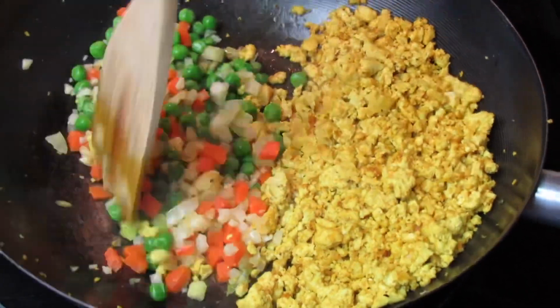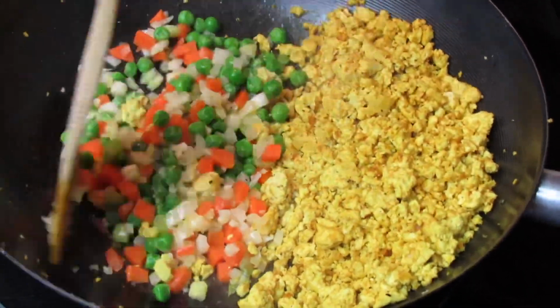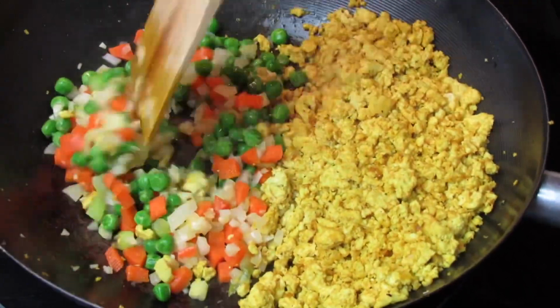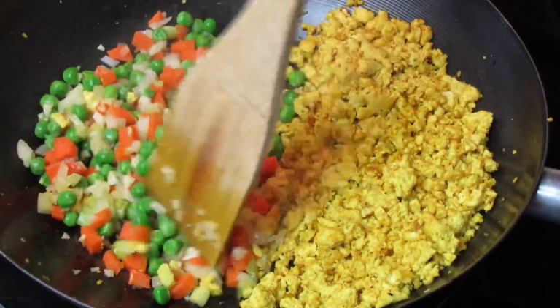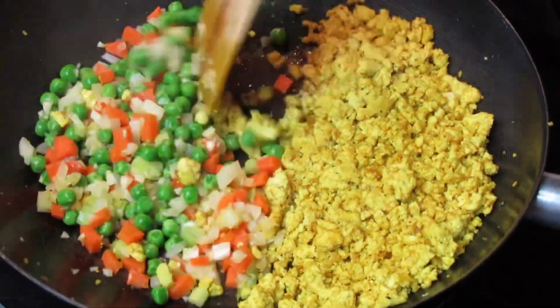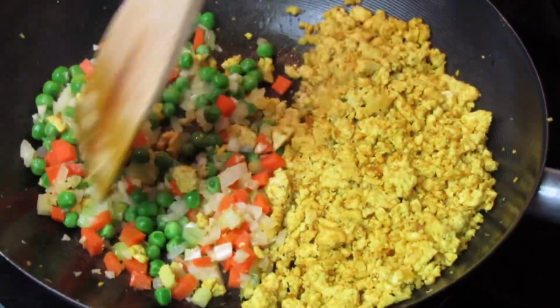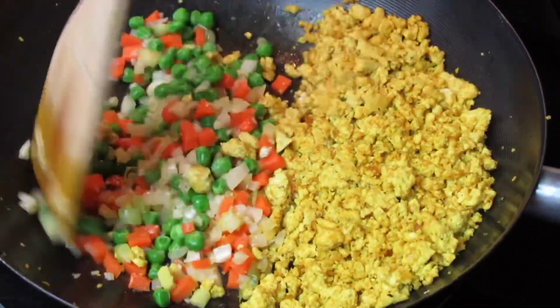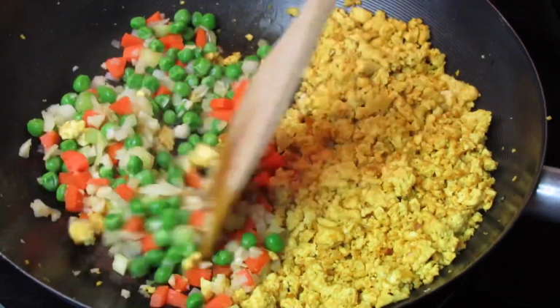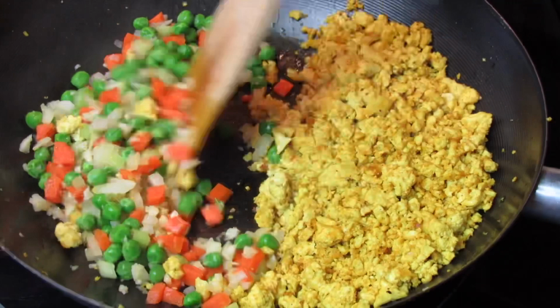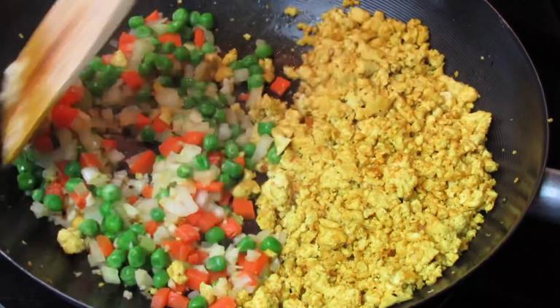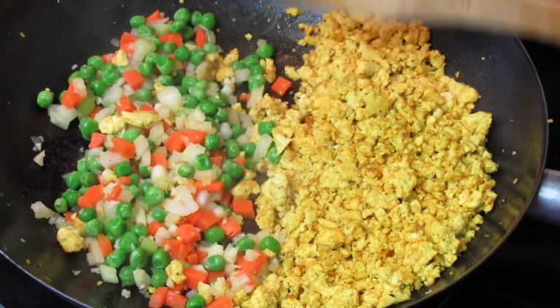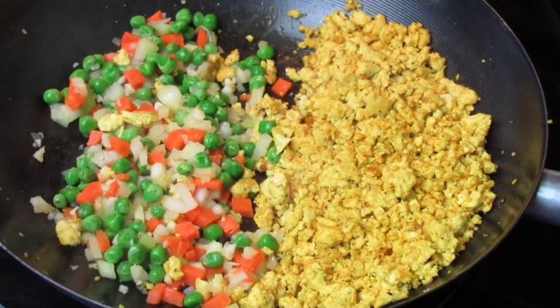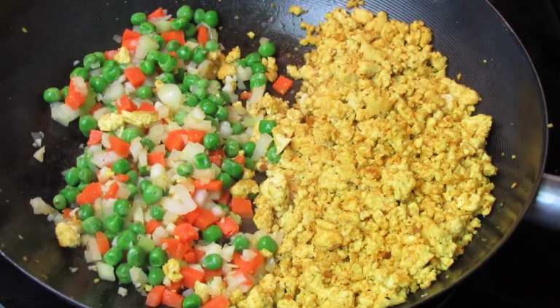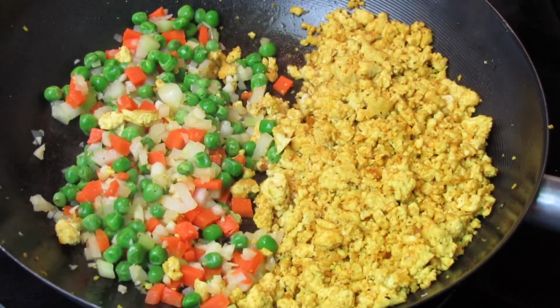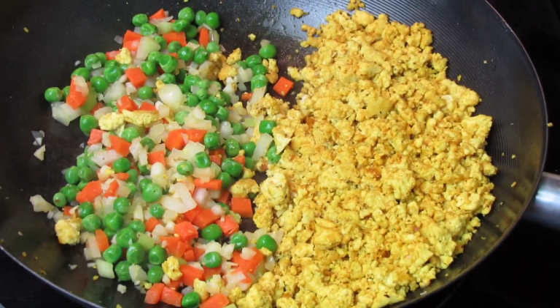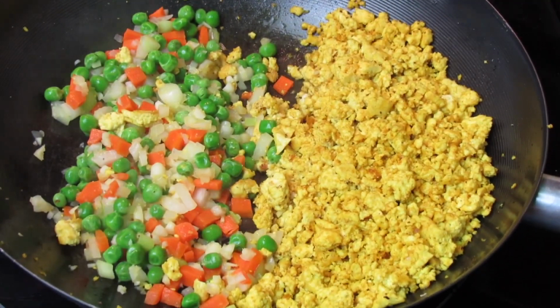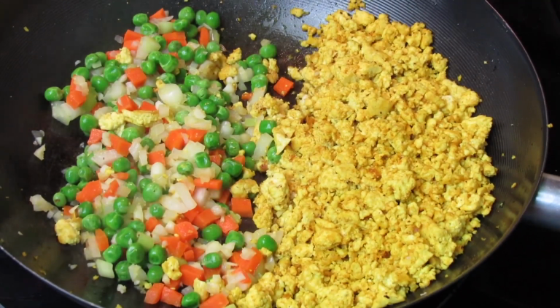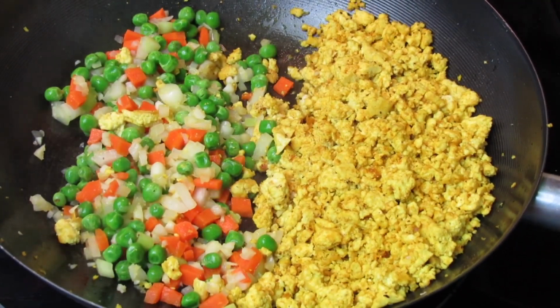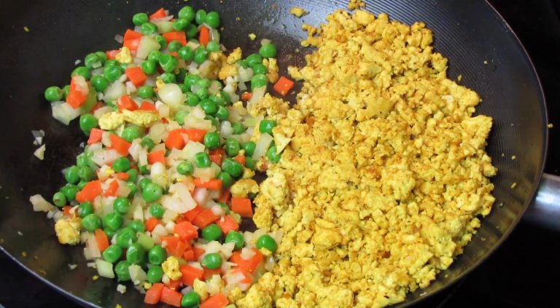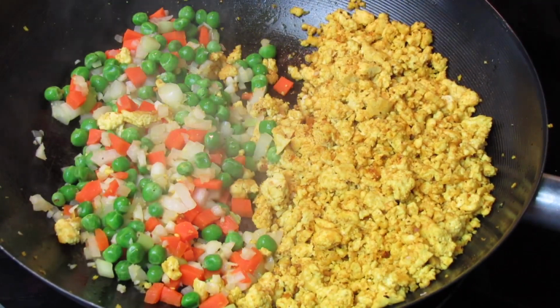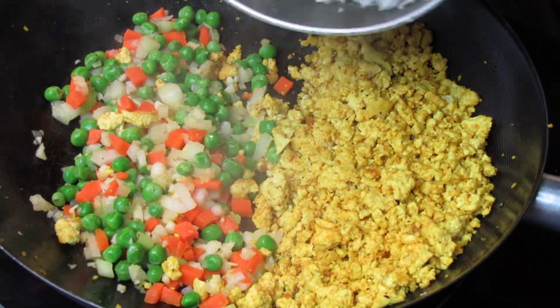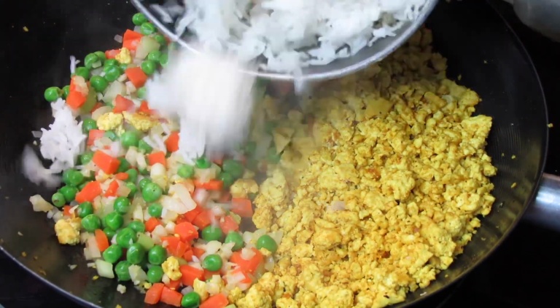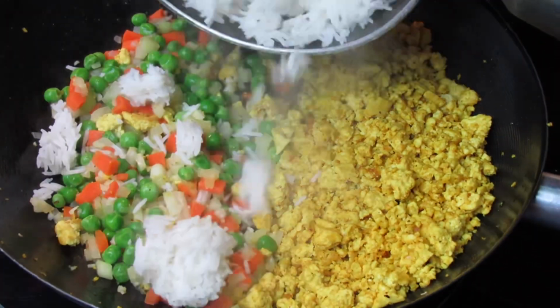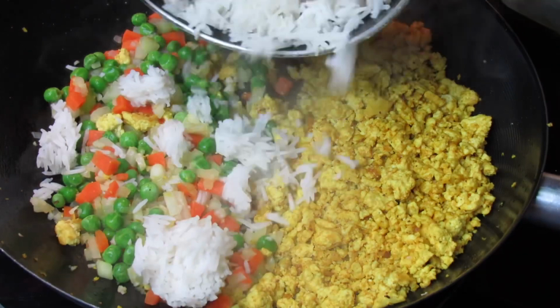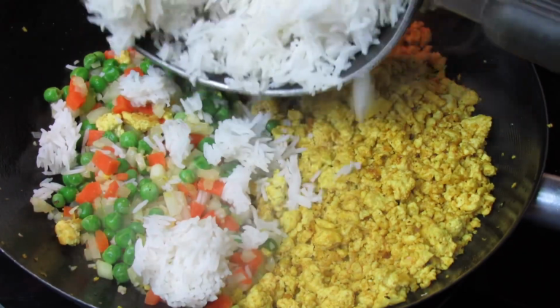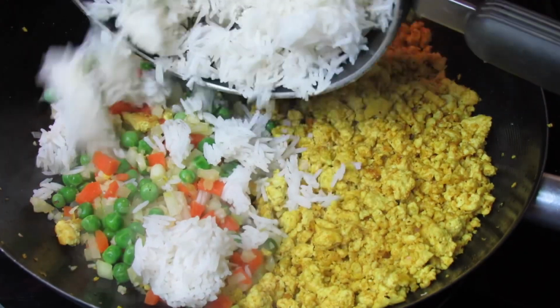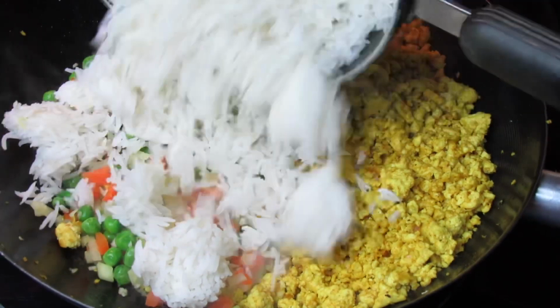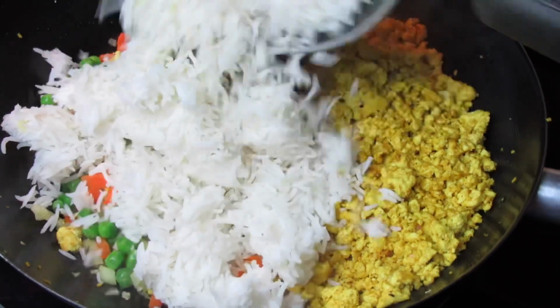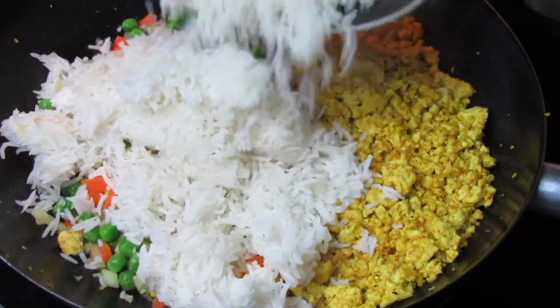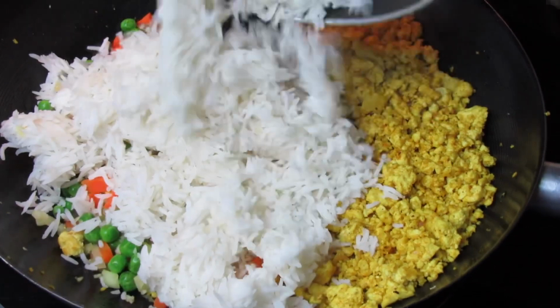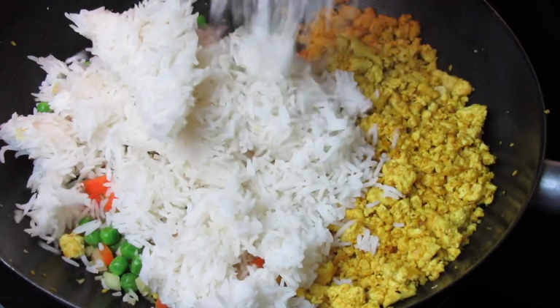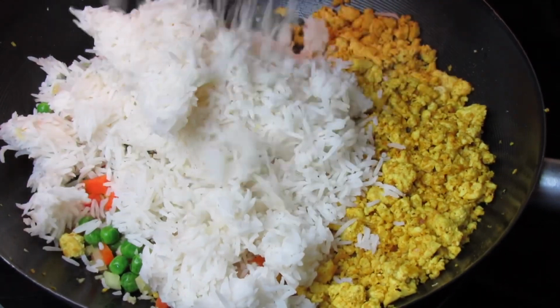Once you're done sautéing the veggies, go ahead and add the rice. It's best to use a day-old or overnight rice. I'm using basmati rice, but you can use whatever rice of your choice.